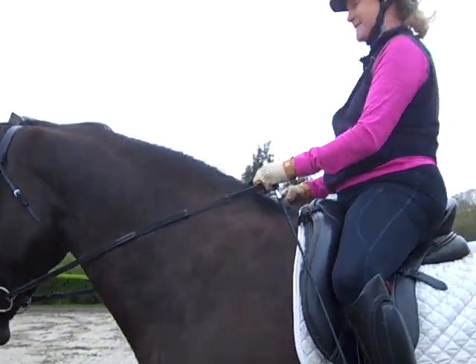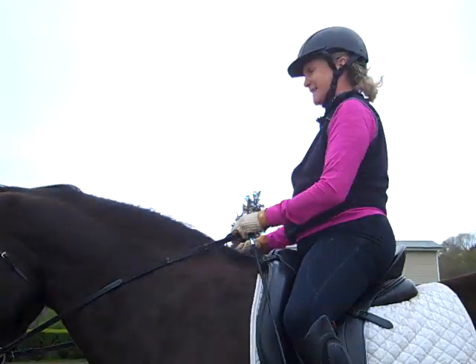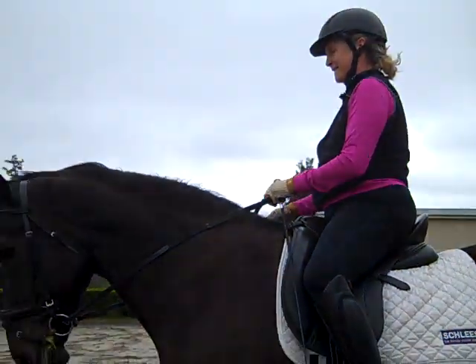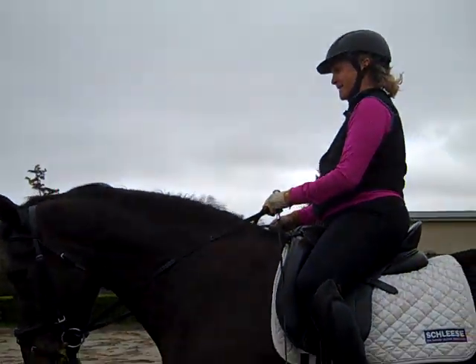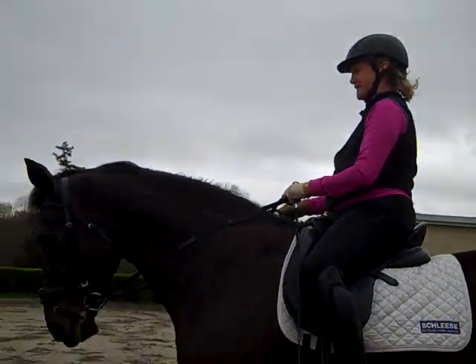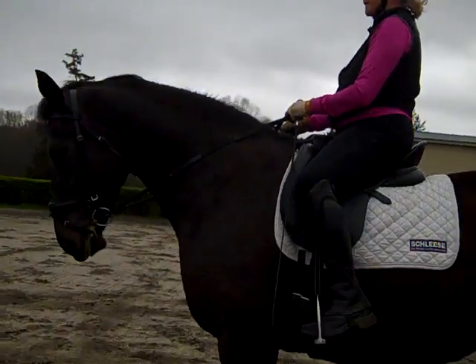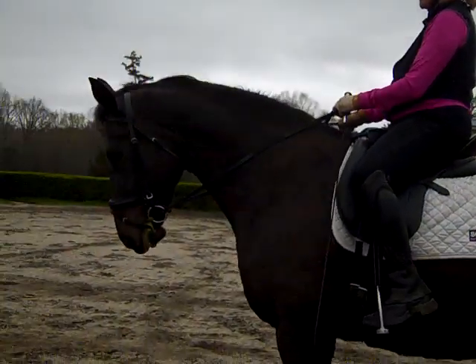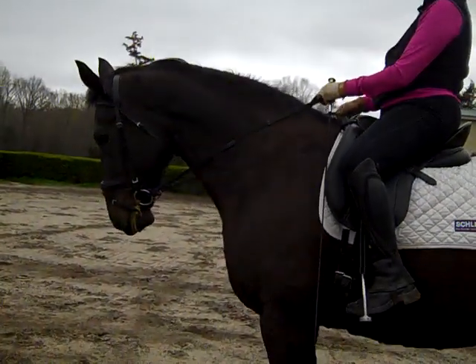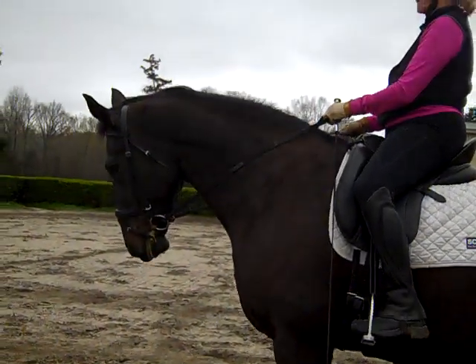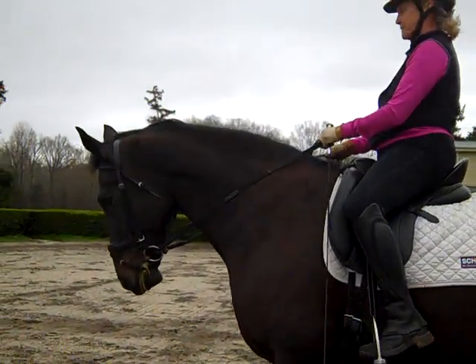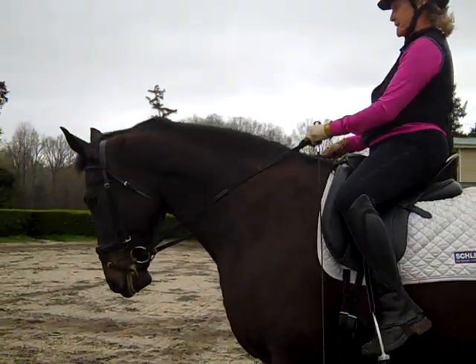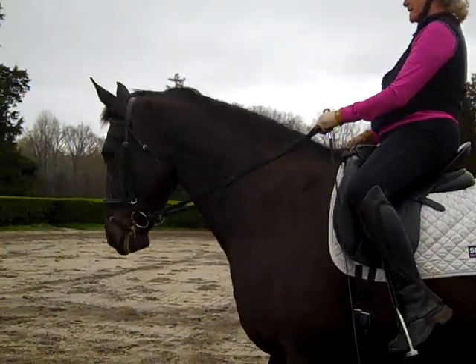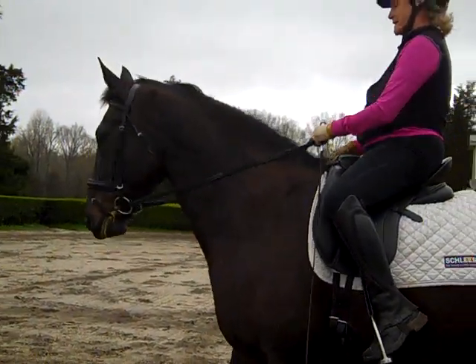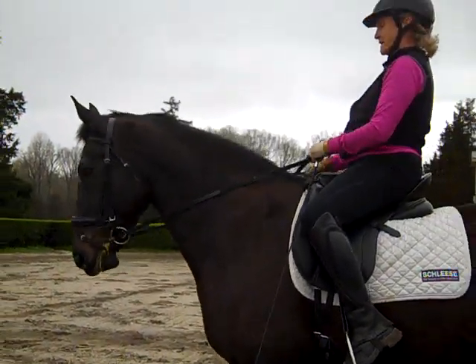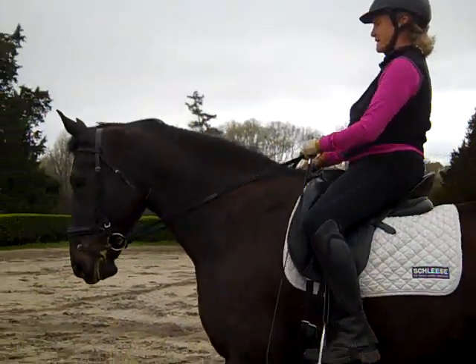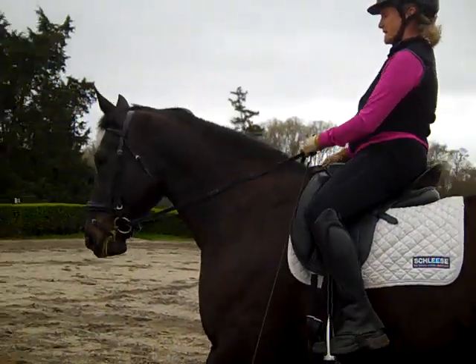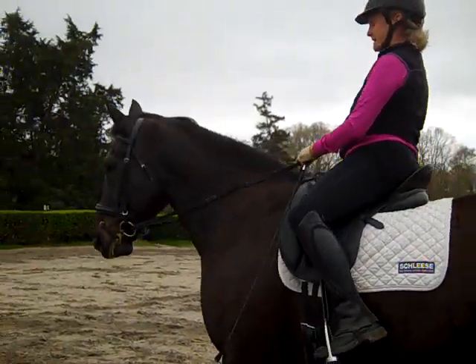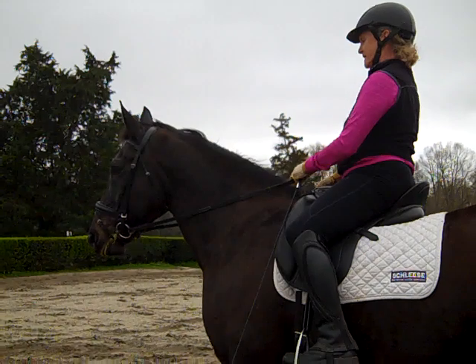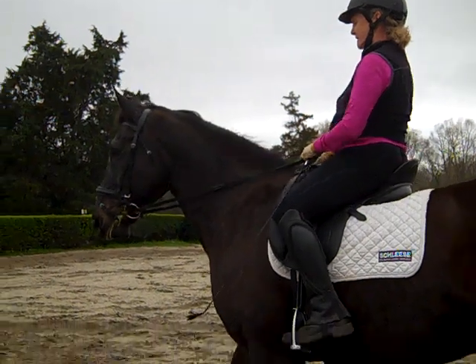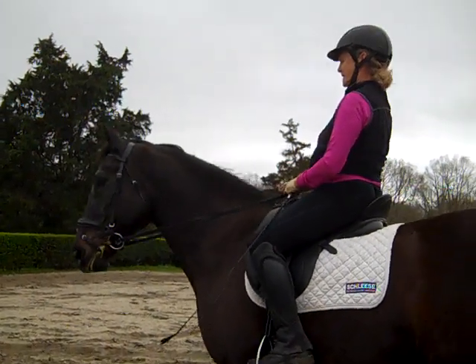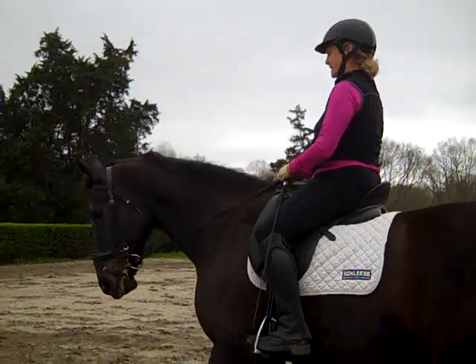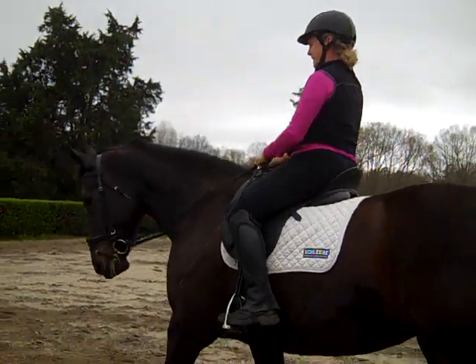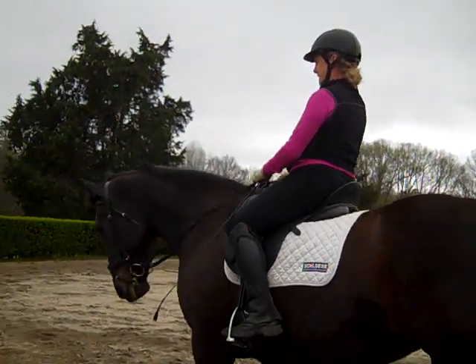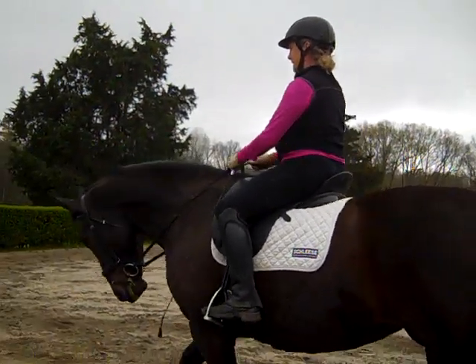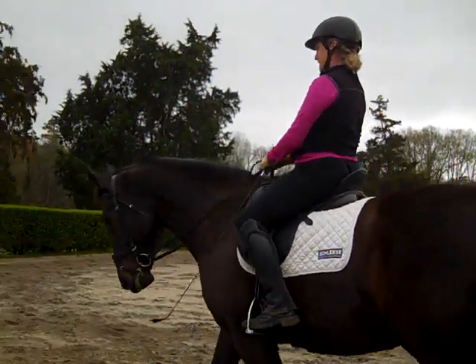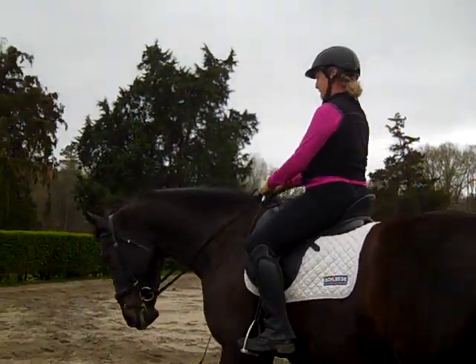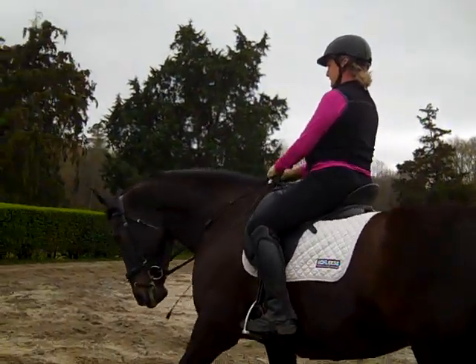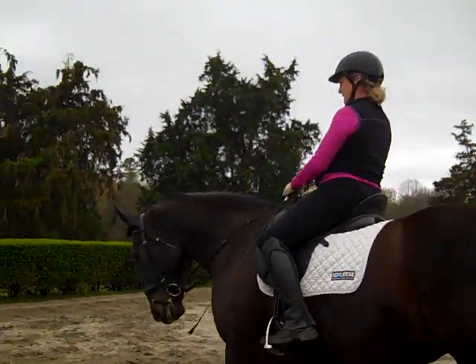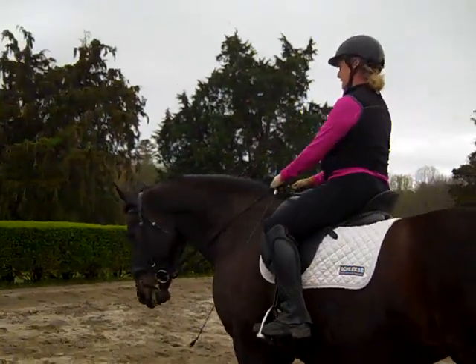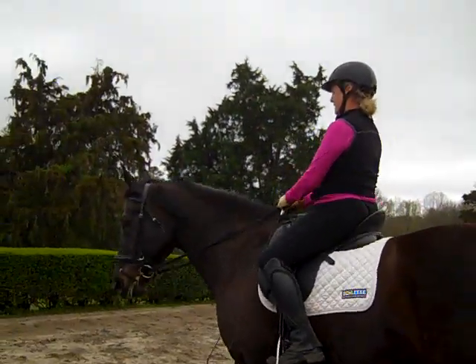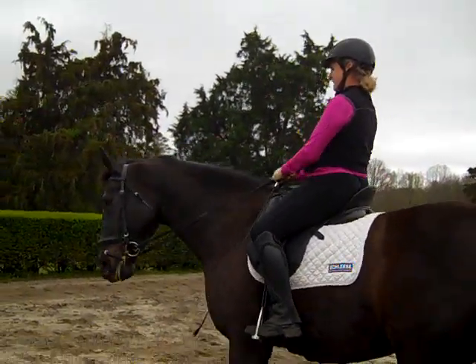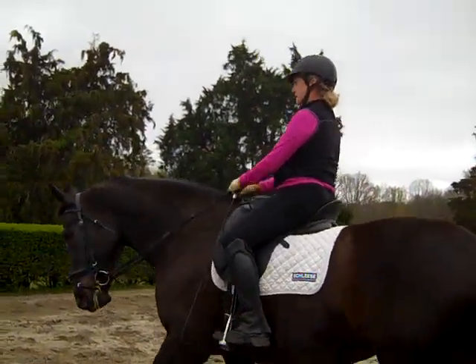This is Randi Thompson coming to you live with Trudy Adams. Today she wants to work on the feeling of the transitions, so we're using the steps to connection and half halts.